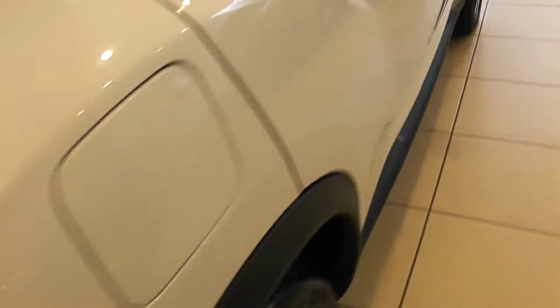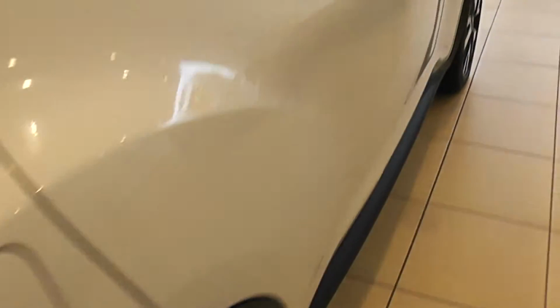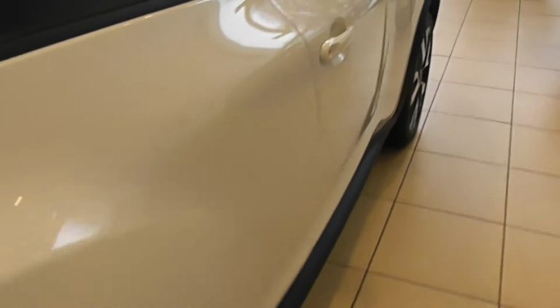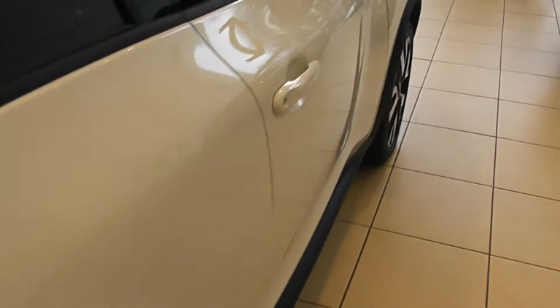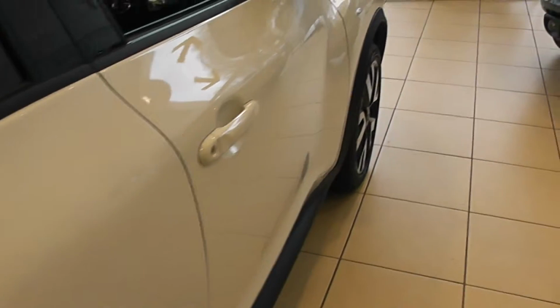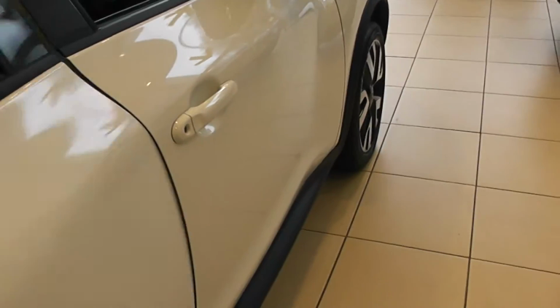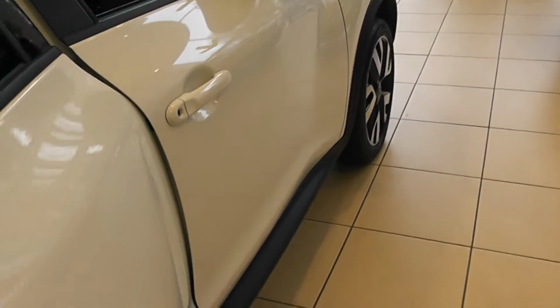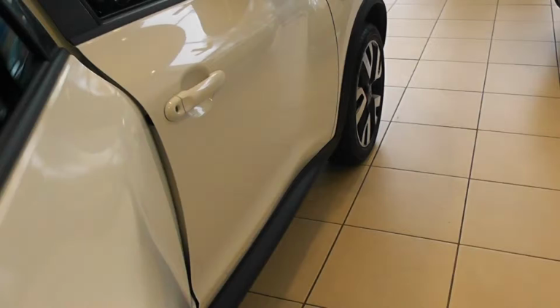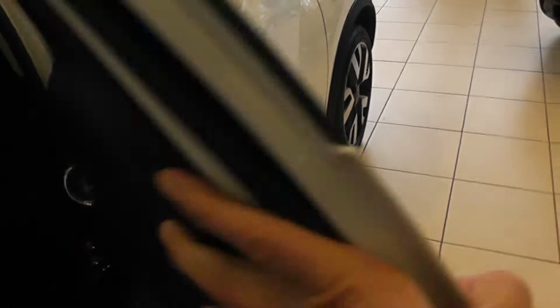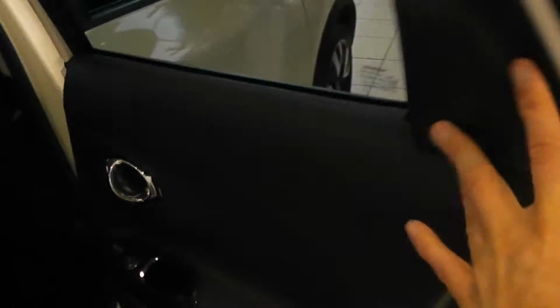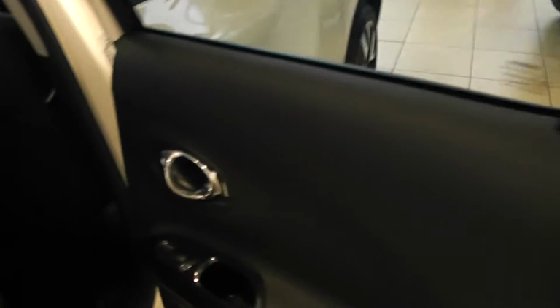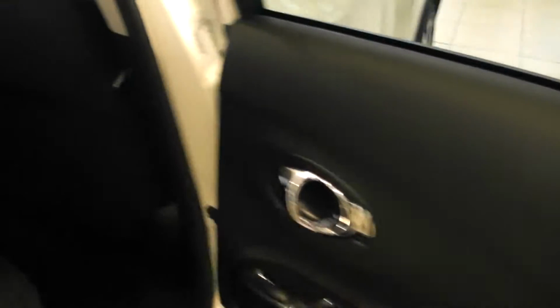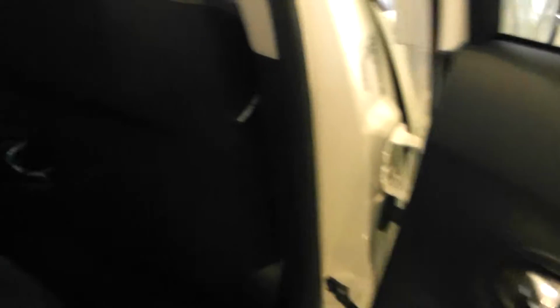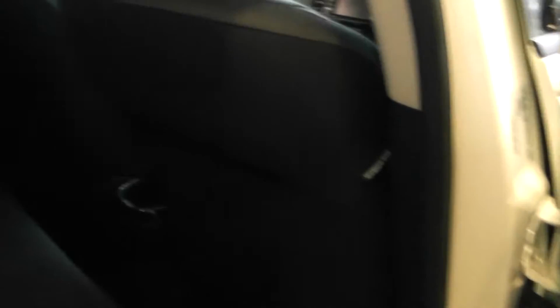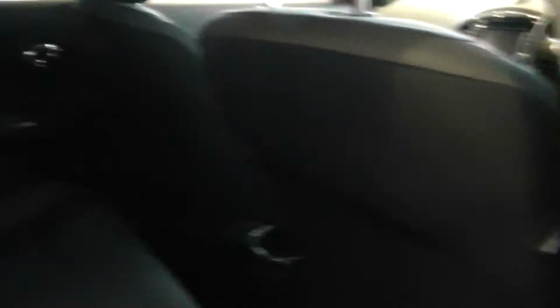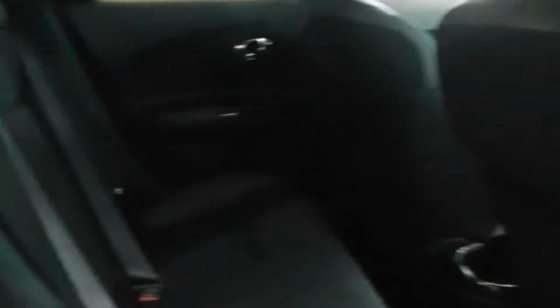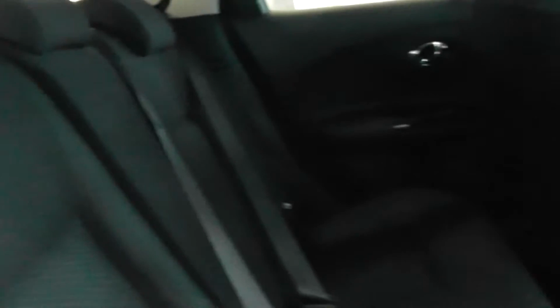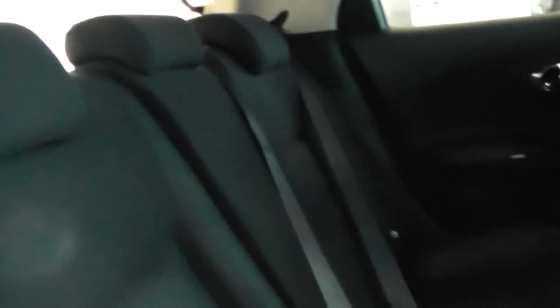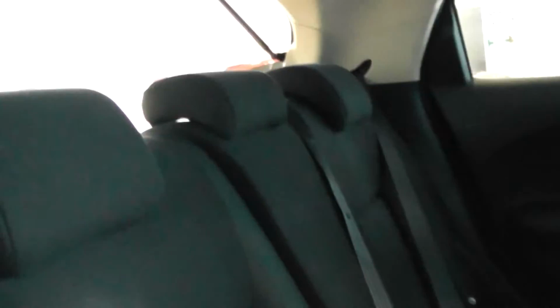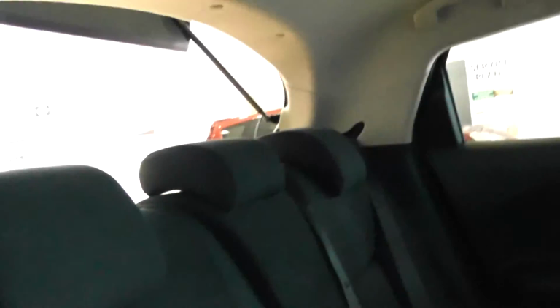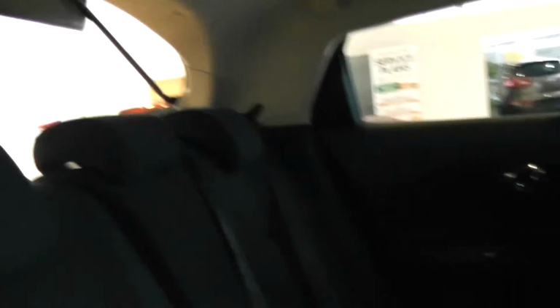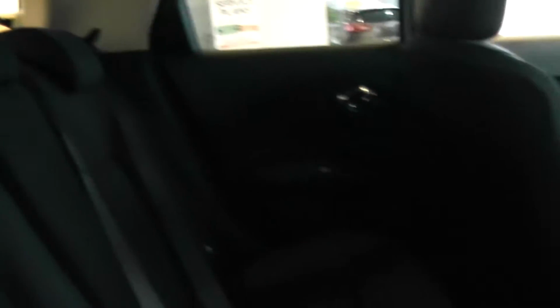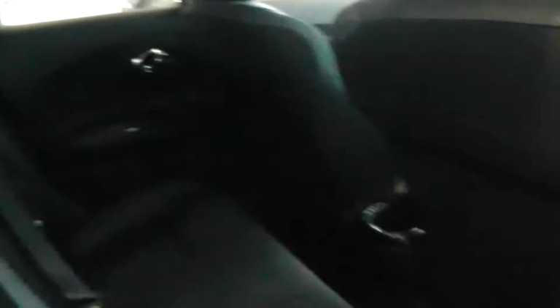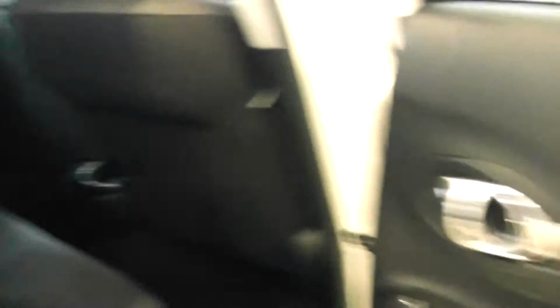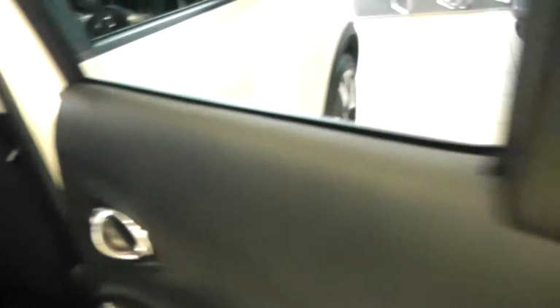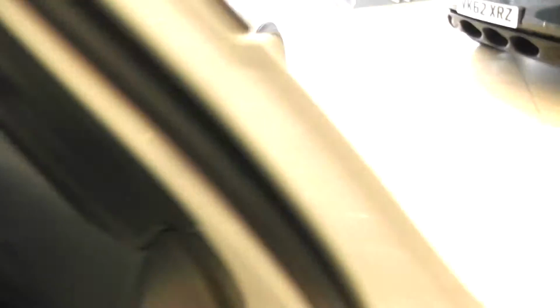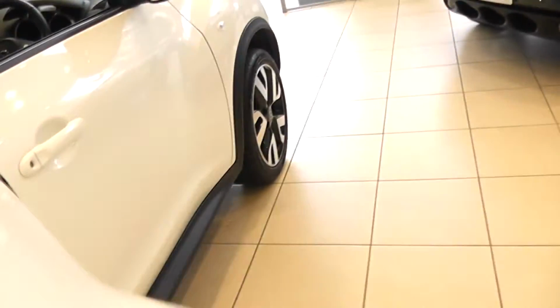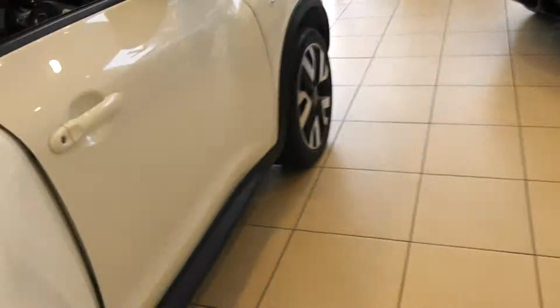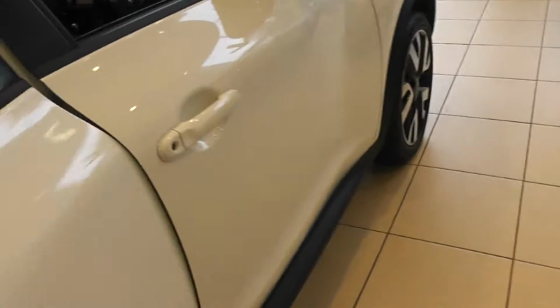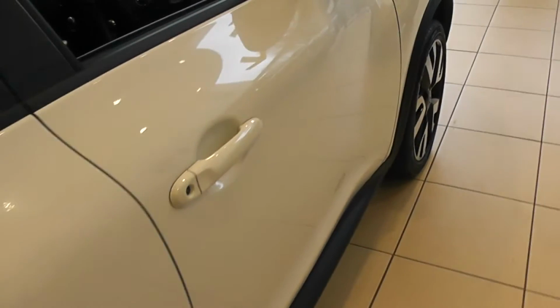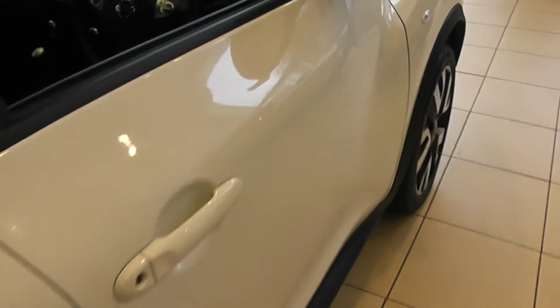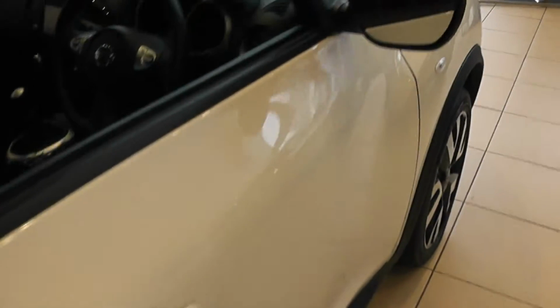Stepping towards the rear of the car, you can see the black upholstery with plenty of headroom and legroom. Nice touches with the chrome door handle details.